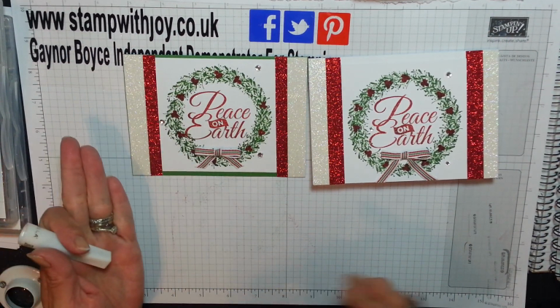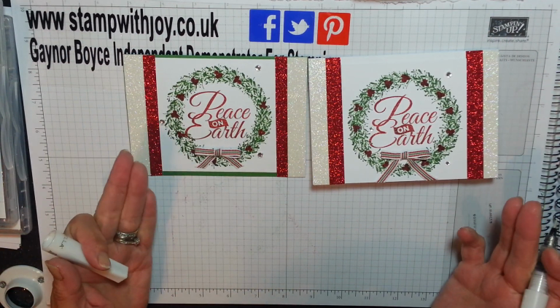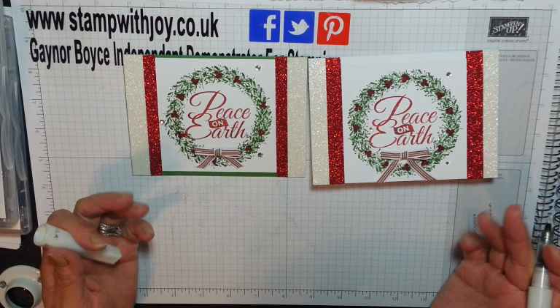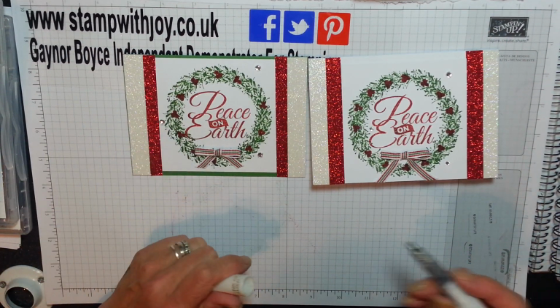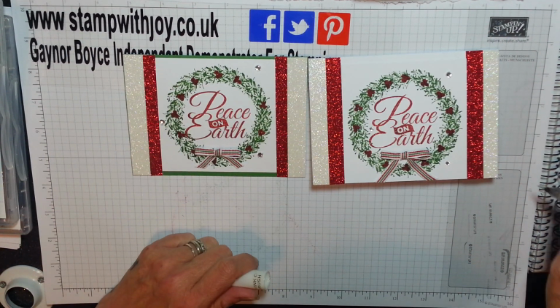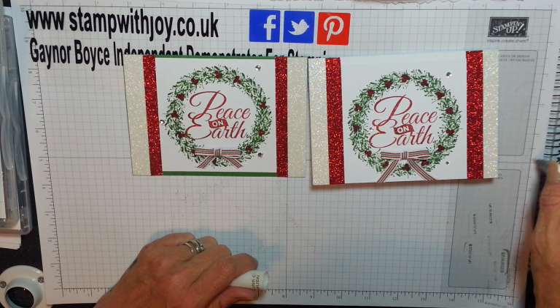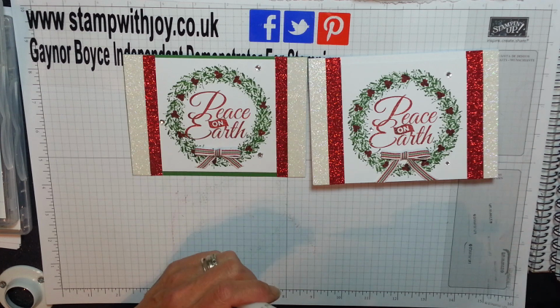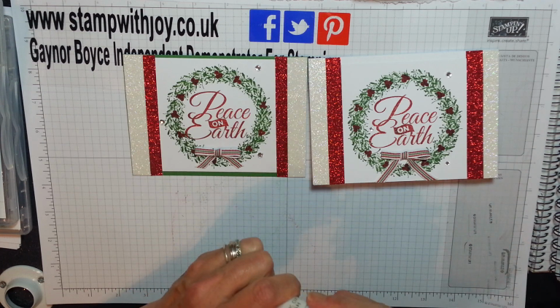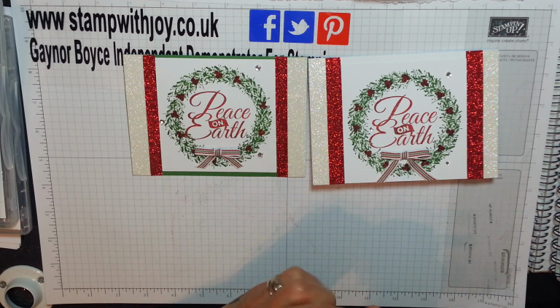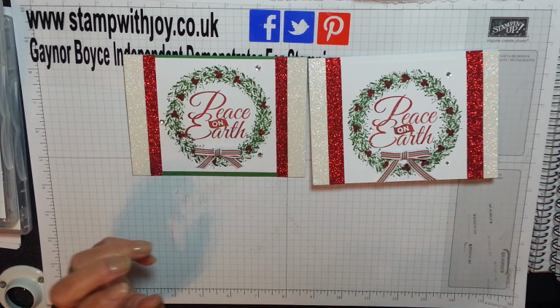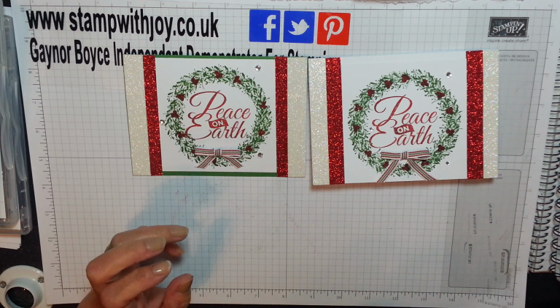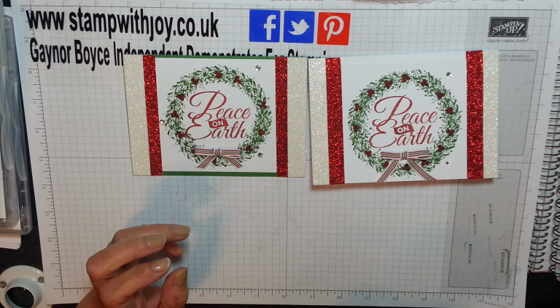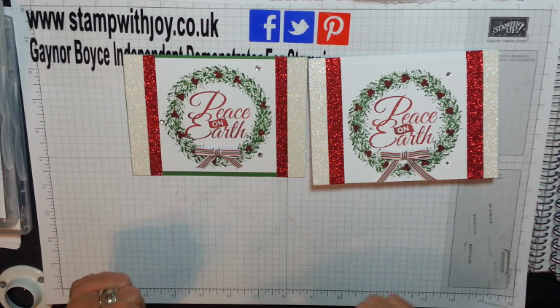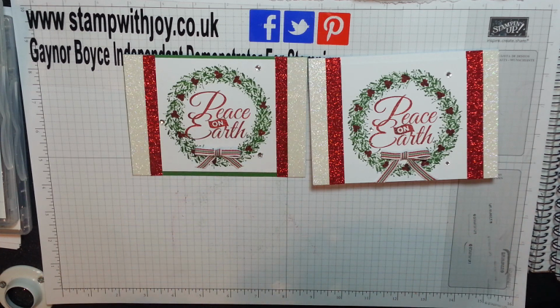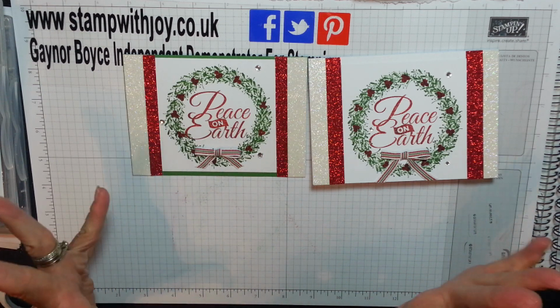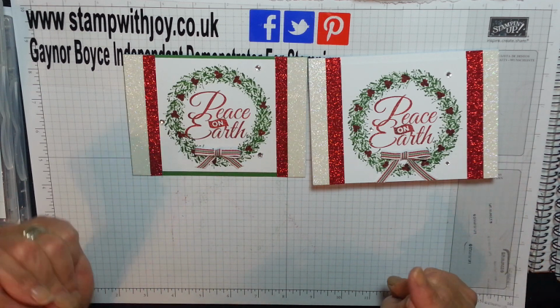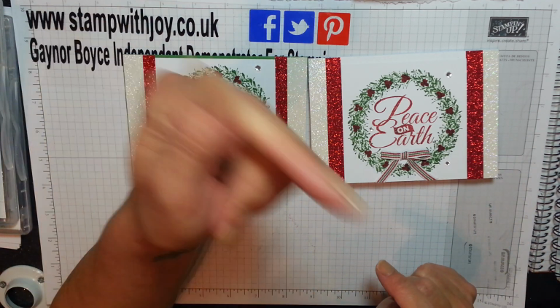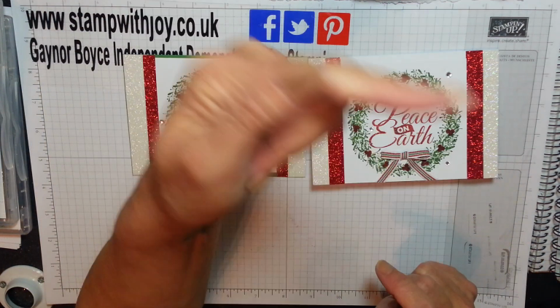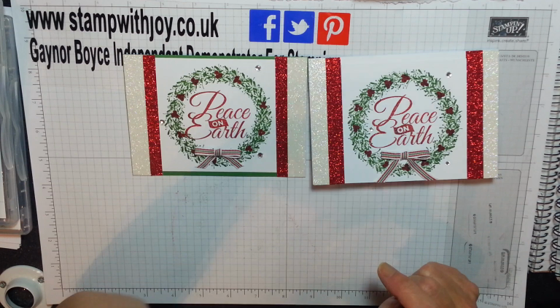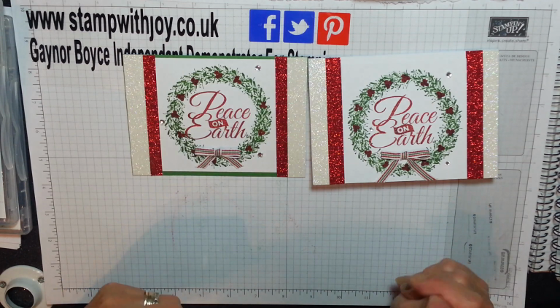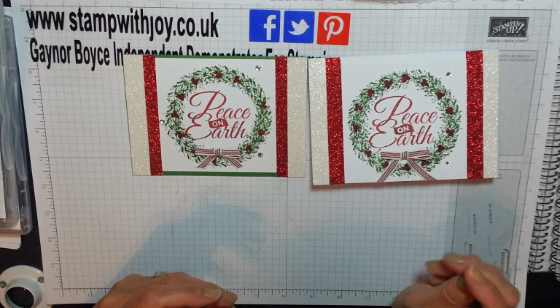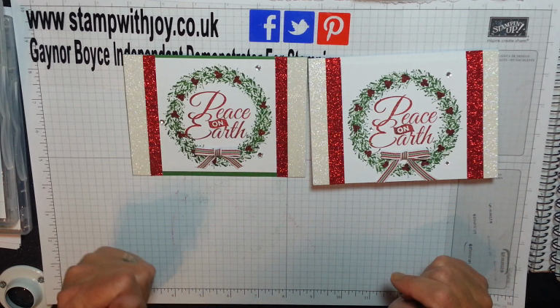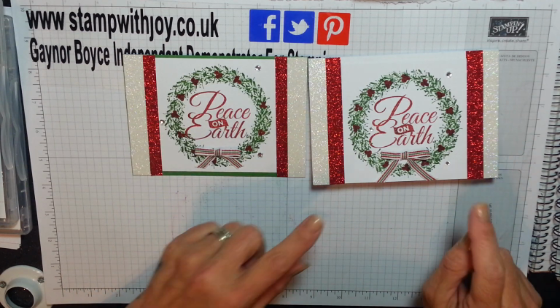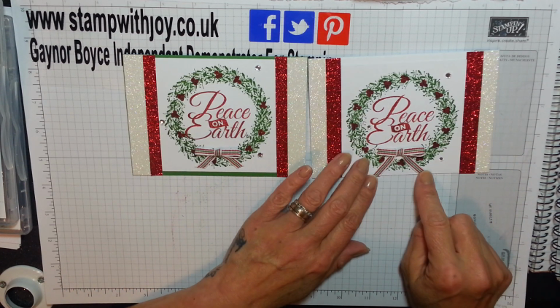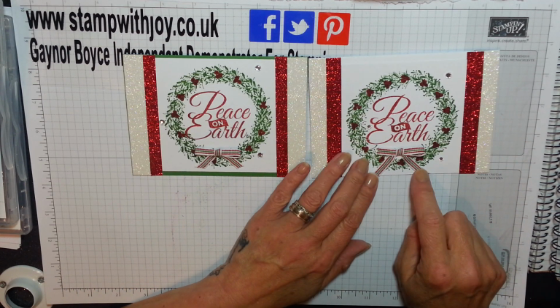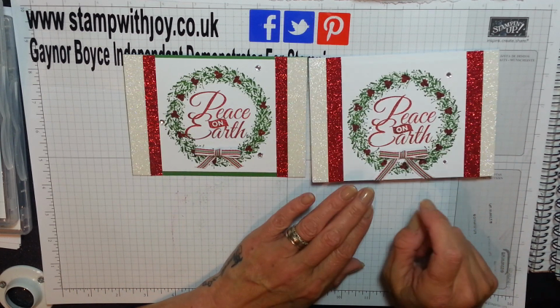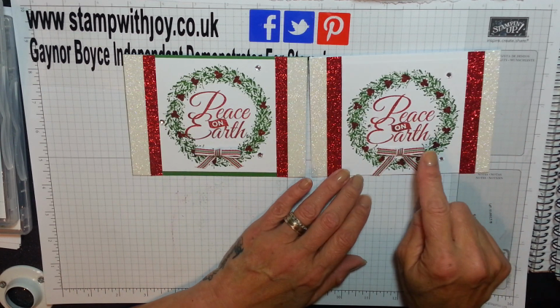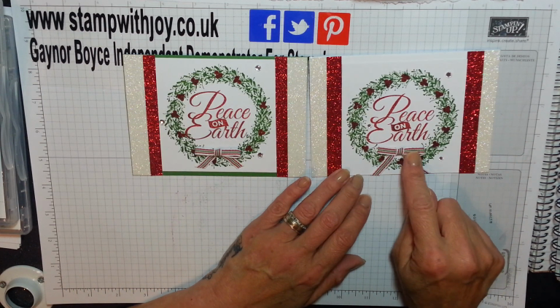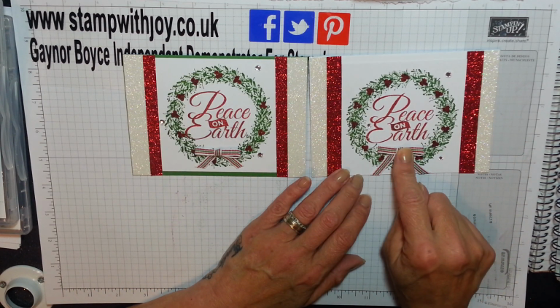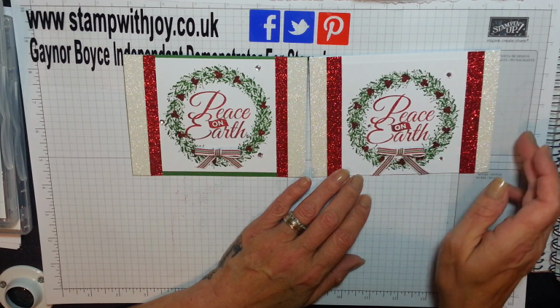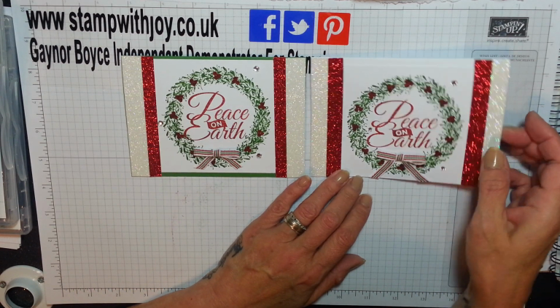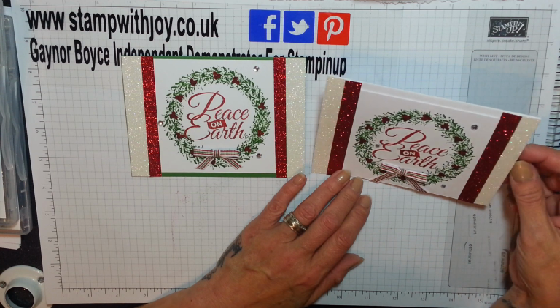Two versions of my card - if you like them, please give me a thumbs up and a share, and if you love them press the subscribe button and then the little bell straight after, and you'll be notified when I make a video.